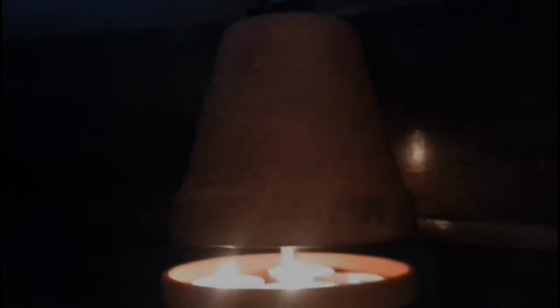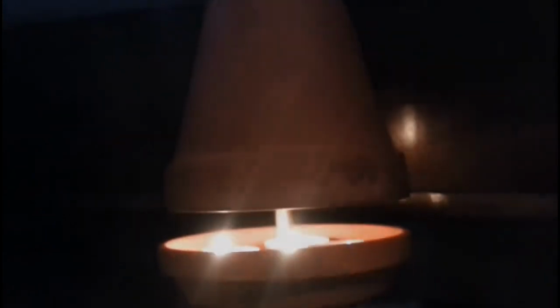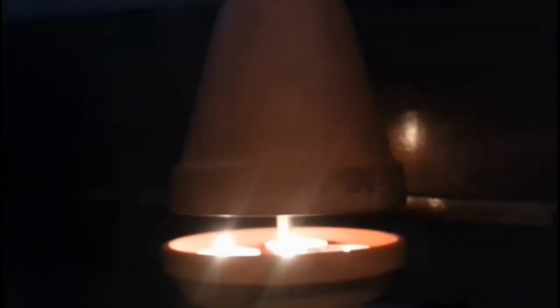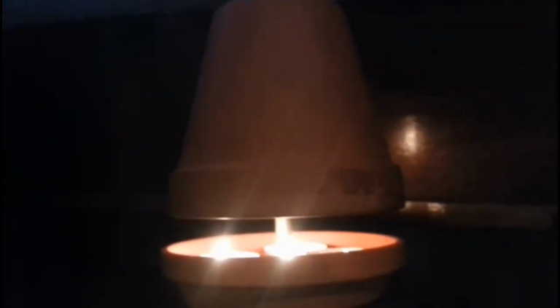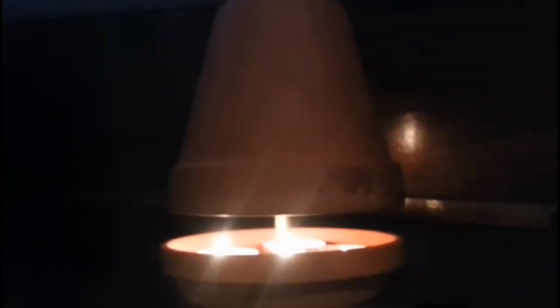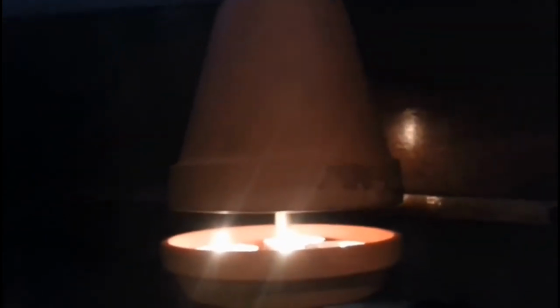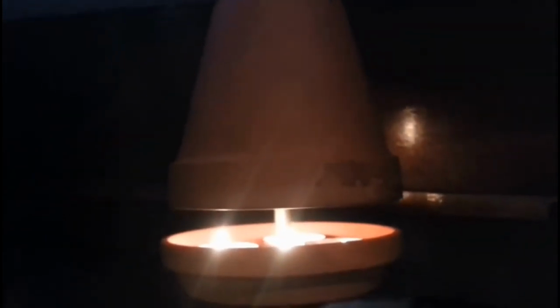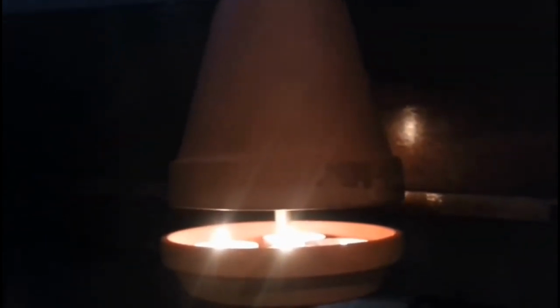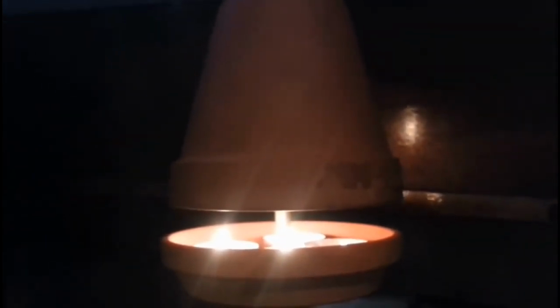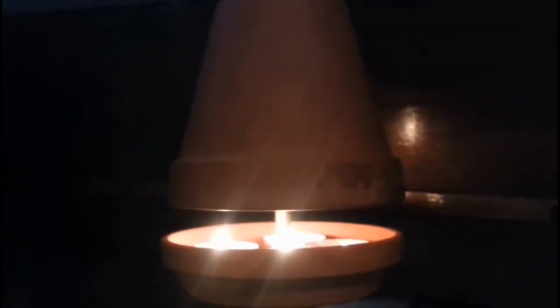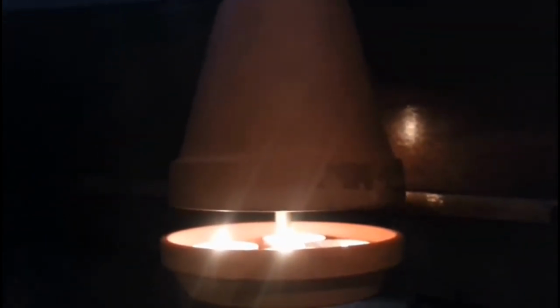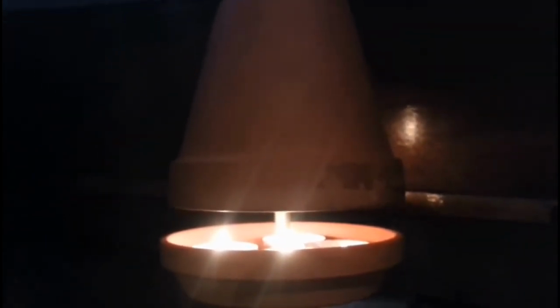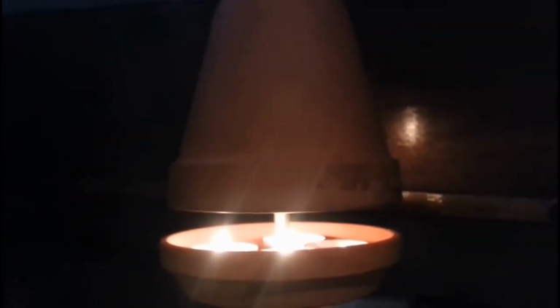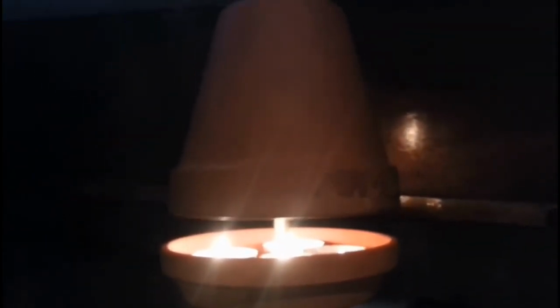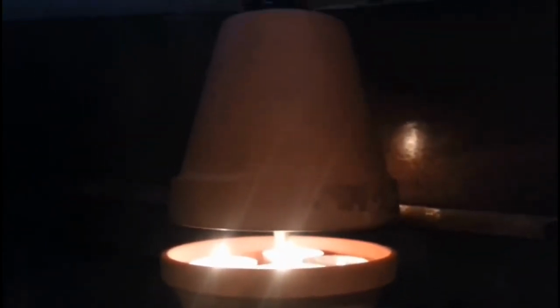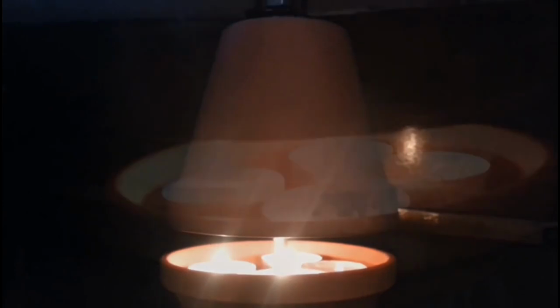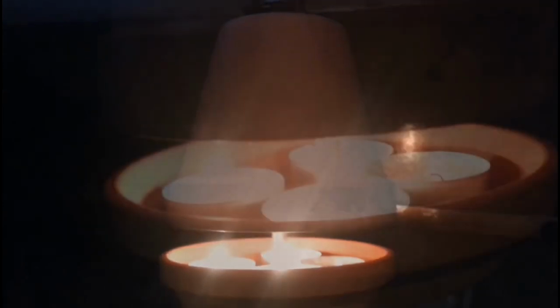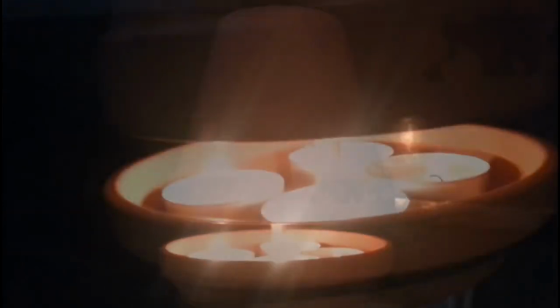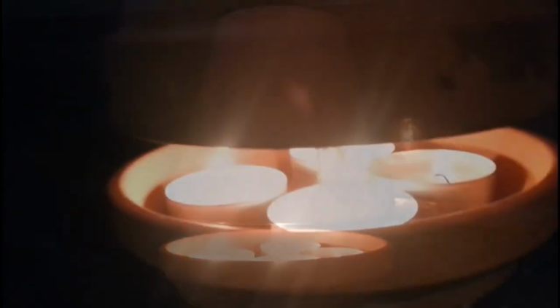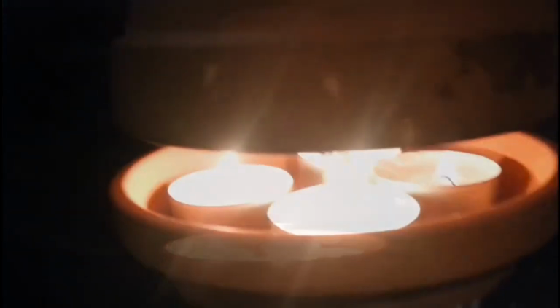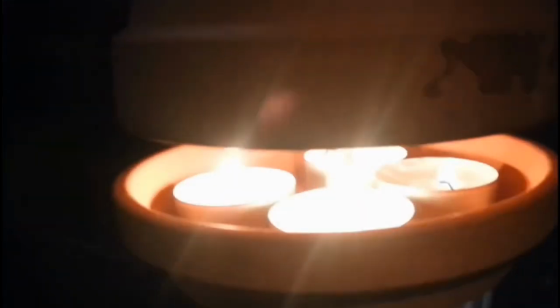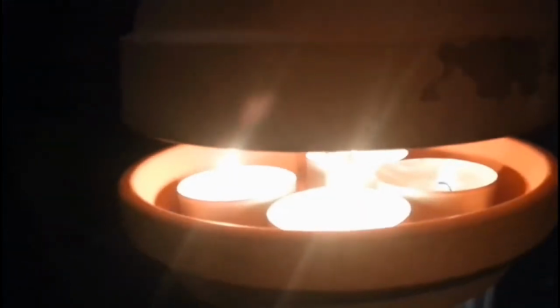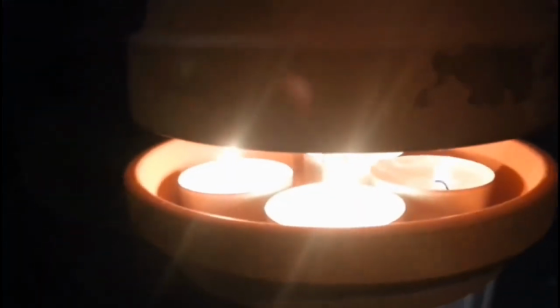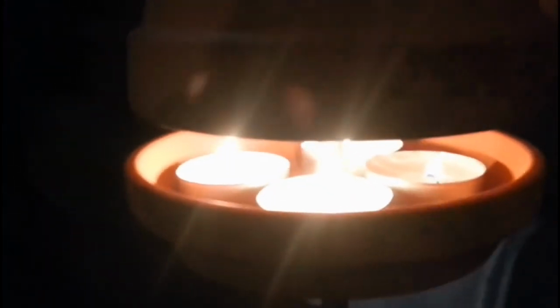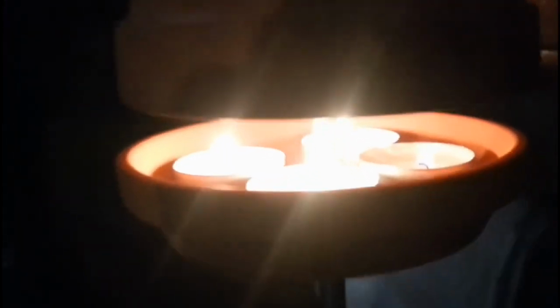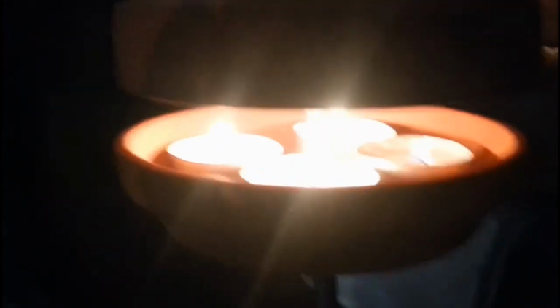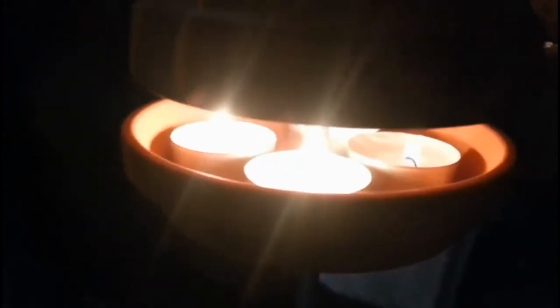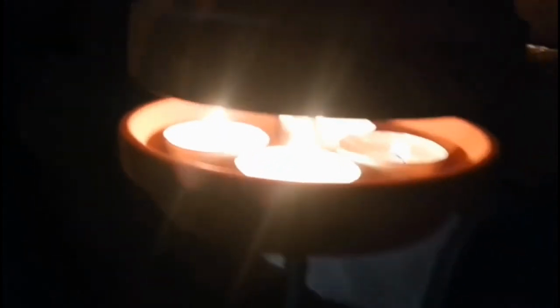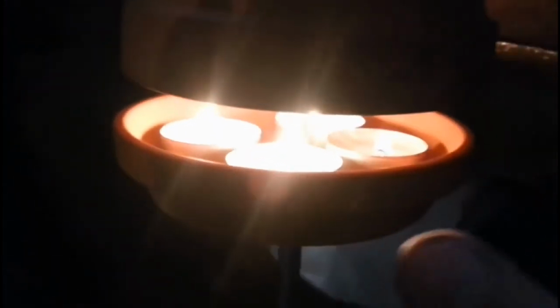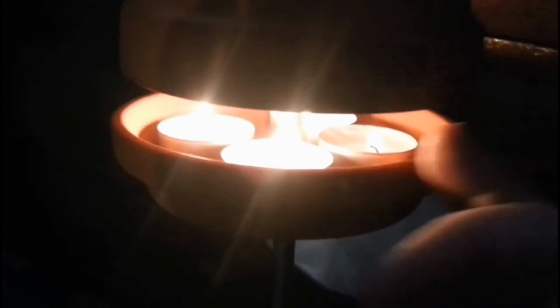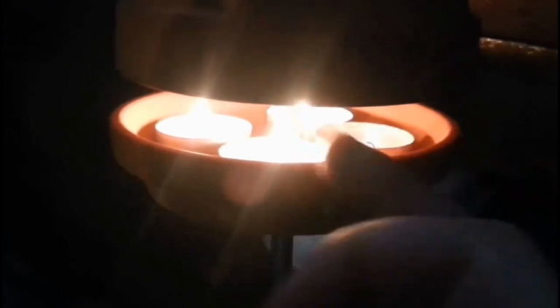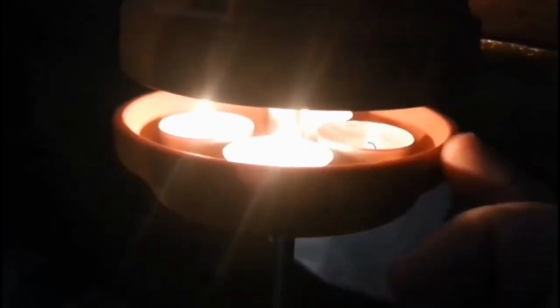In 2014 we made a video warning people about the dangers of flower pot candle heaters. In this video I'm going to explain to you exactly why these are so dangerous.